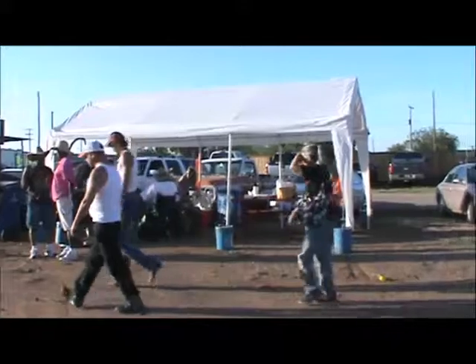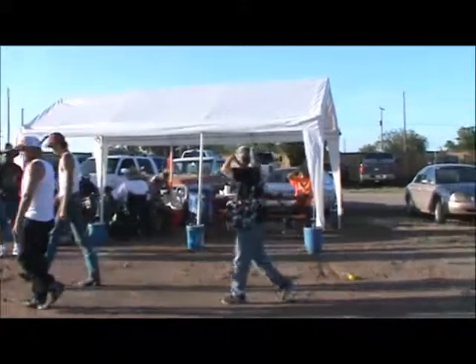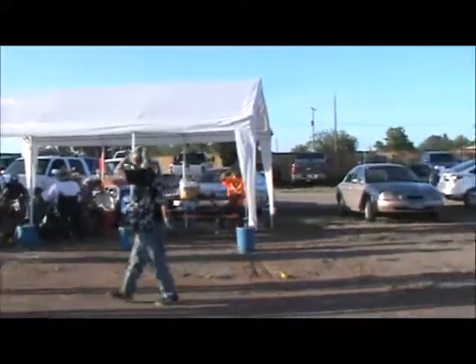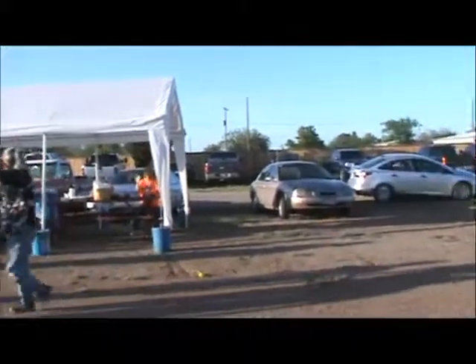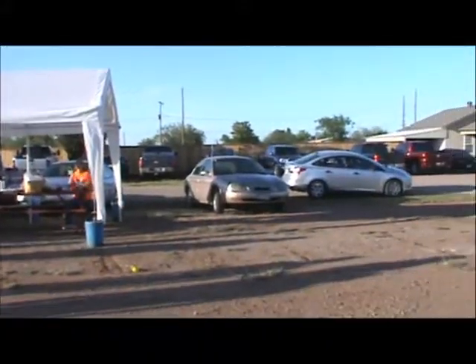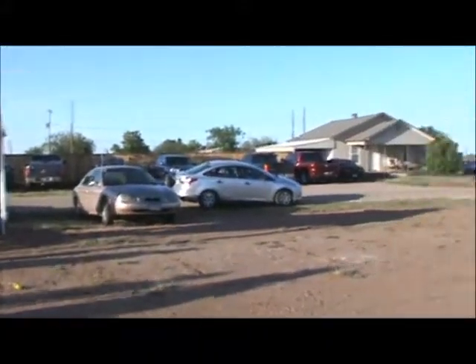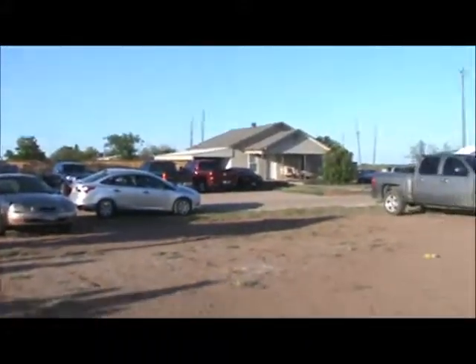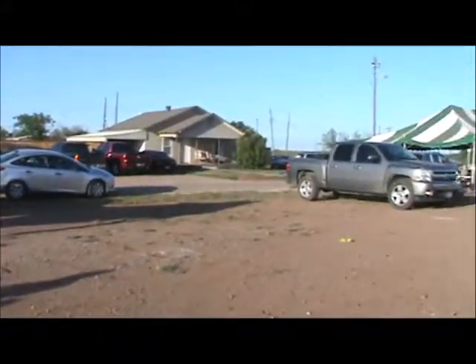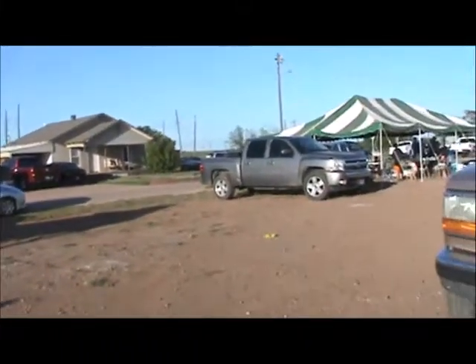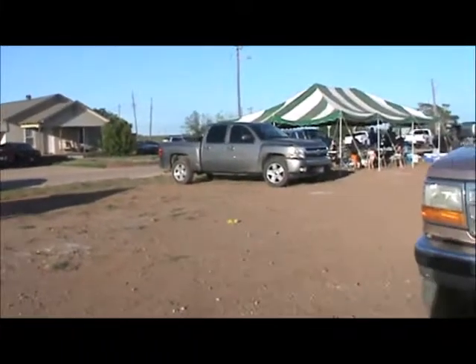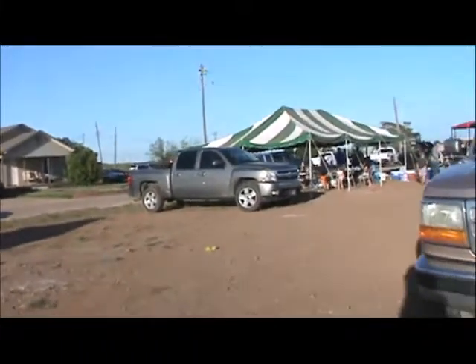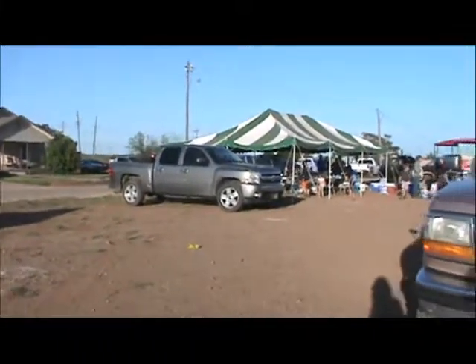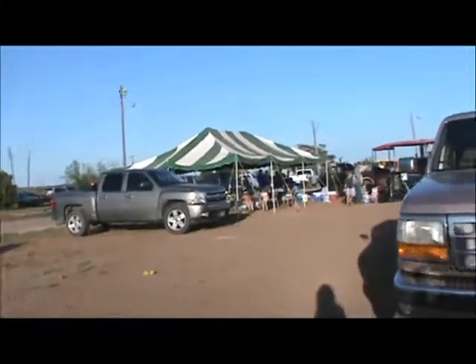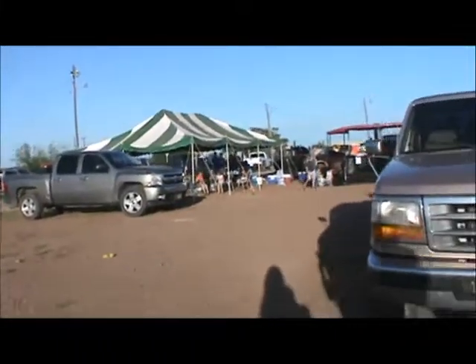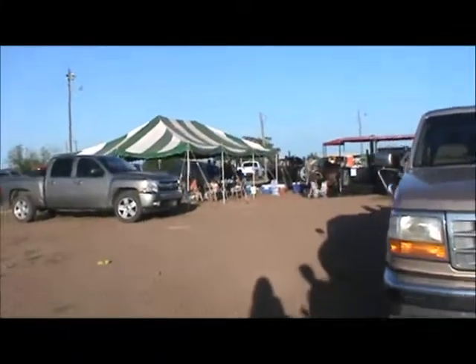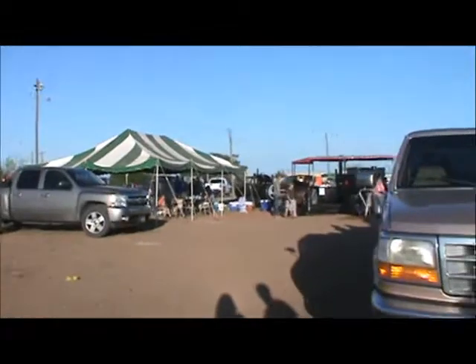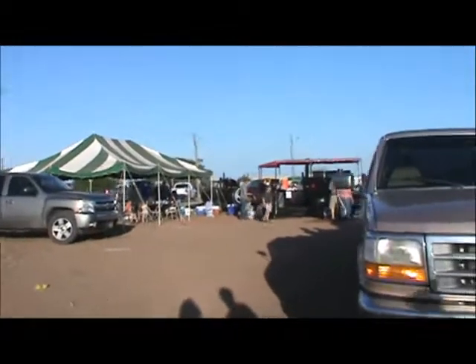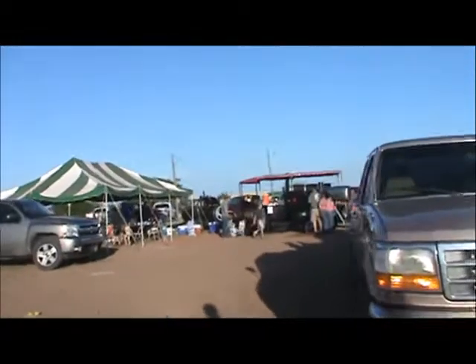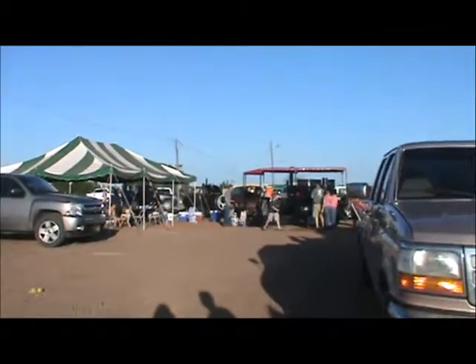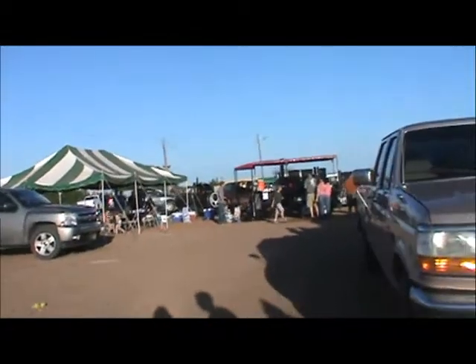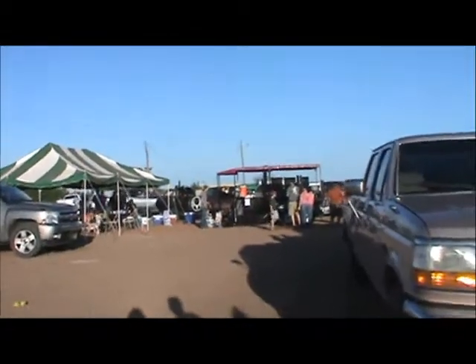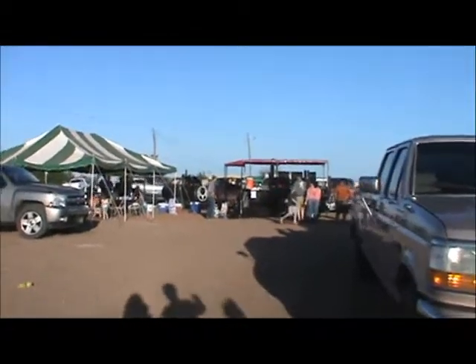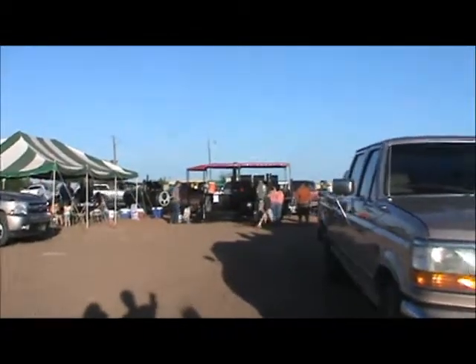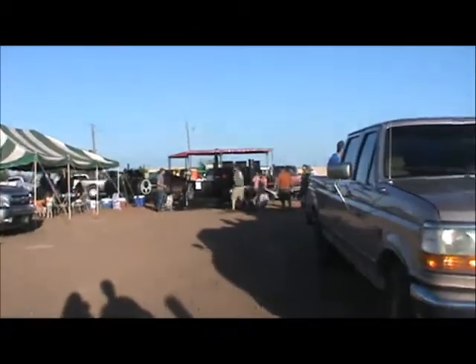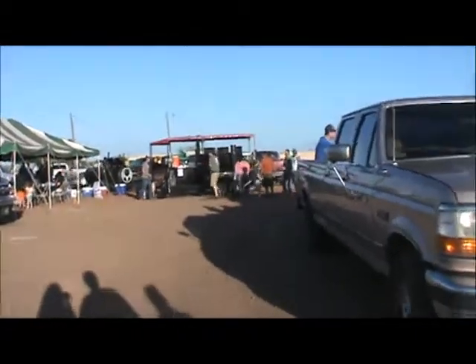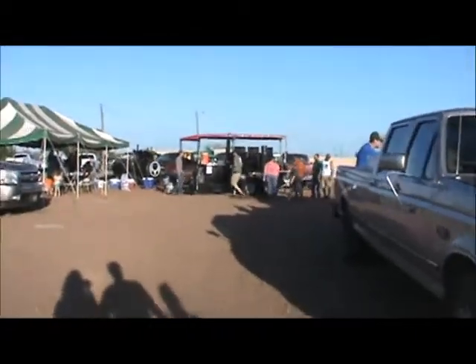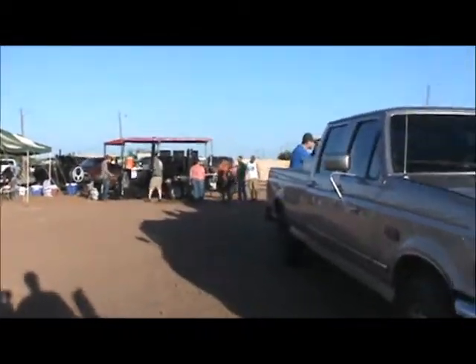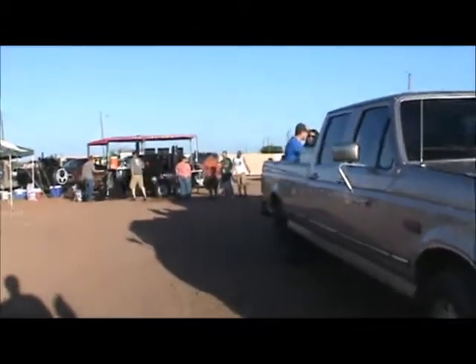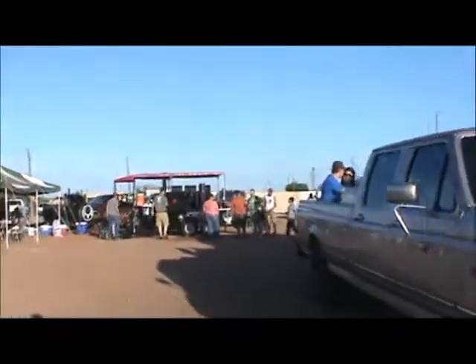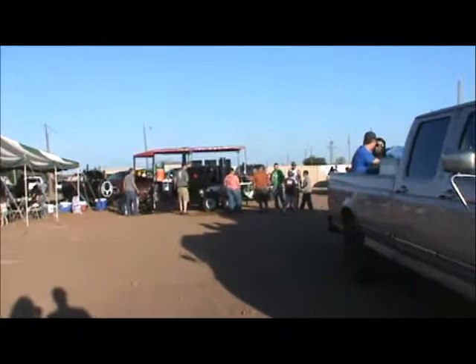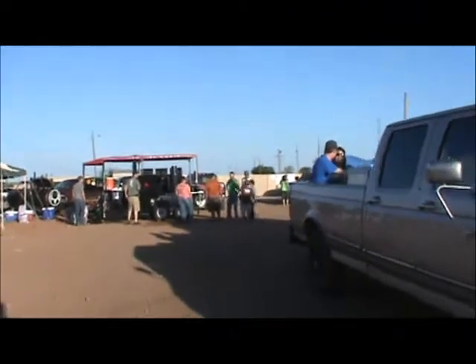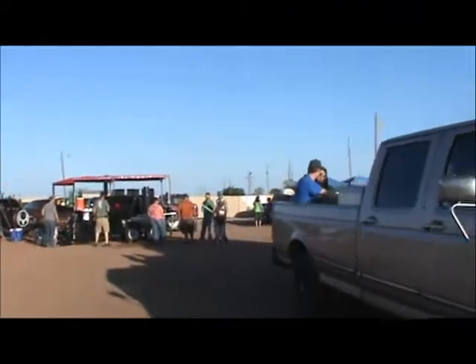We're at a goat barbecue festival cook-off in Texas in Electra. It's dad's birthday and this is what he requested we do. We'll just come on over here and show you where we came in.